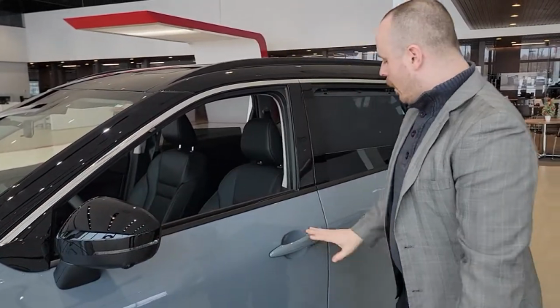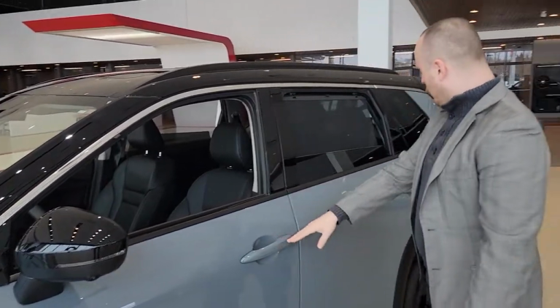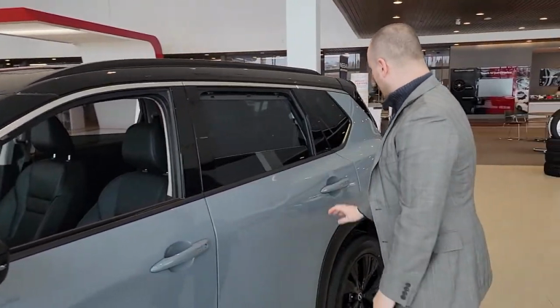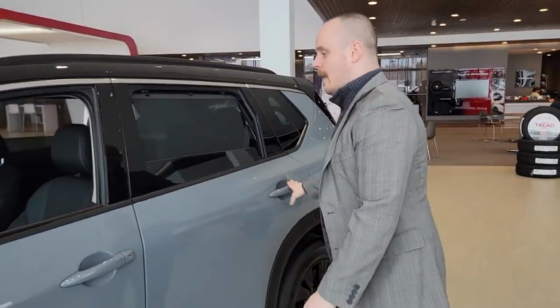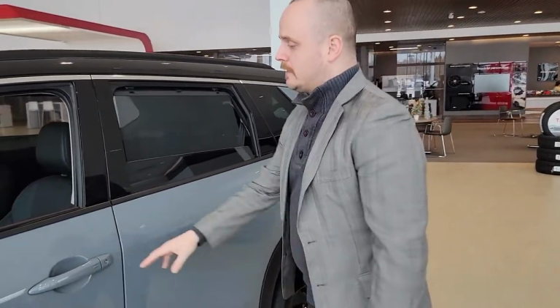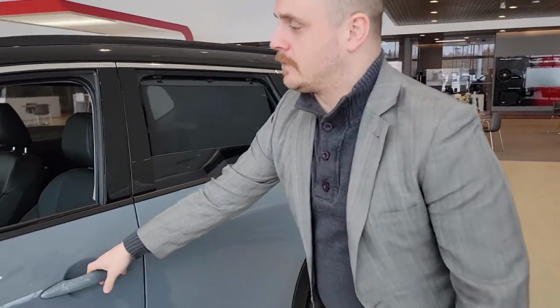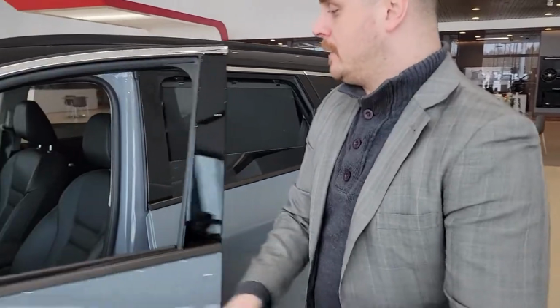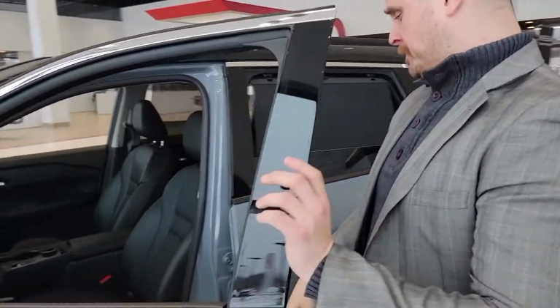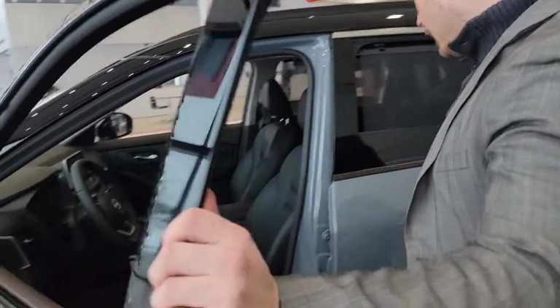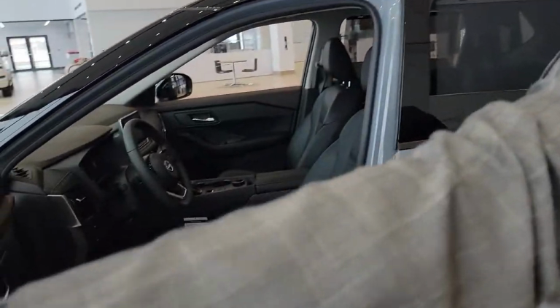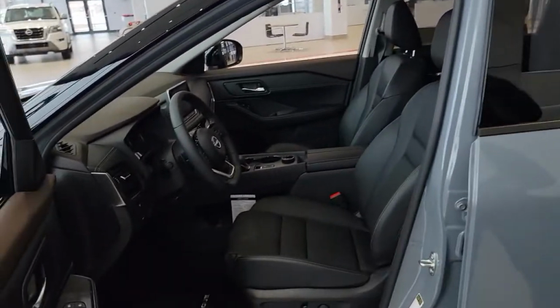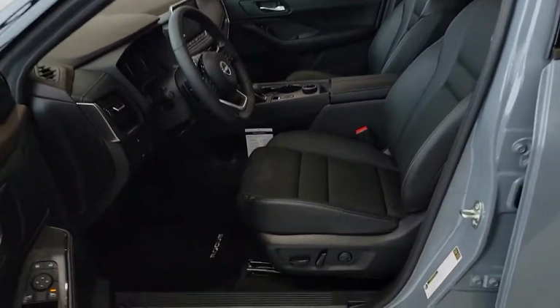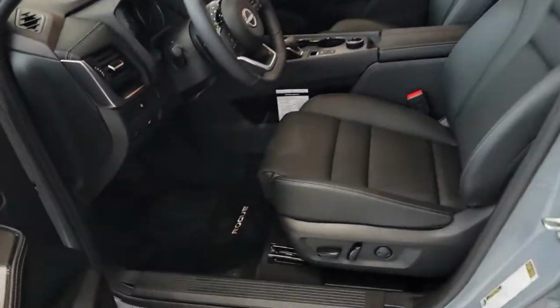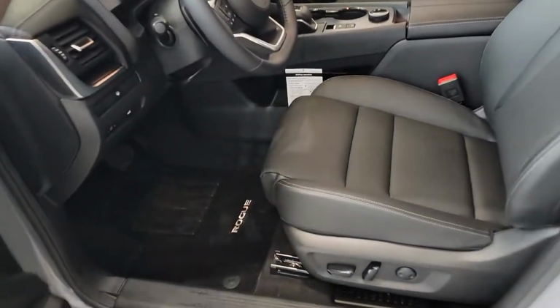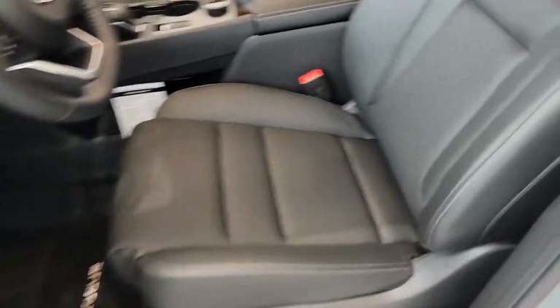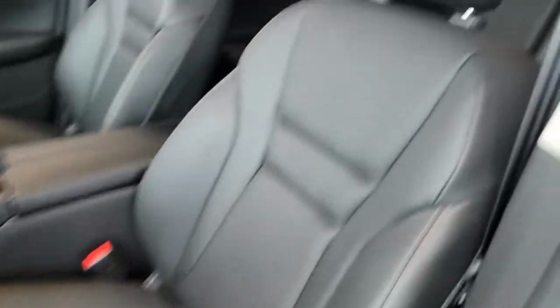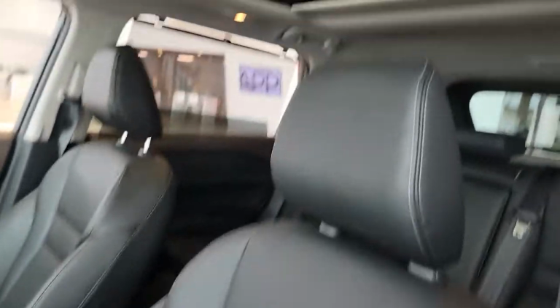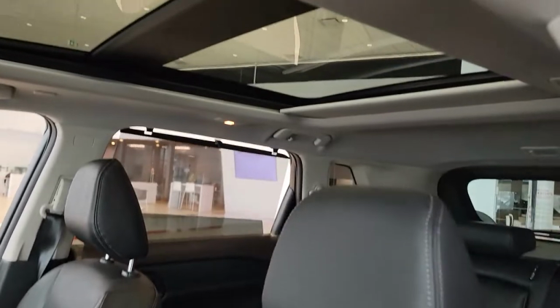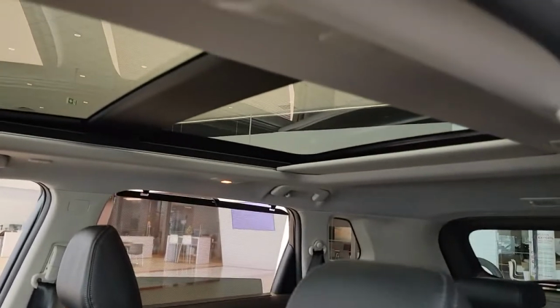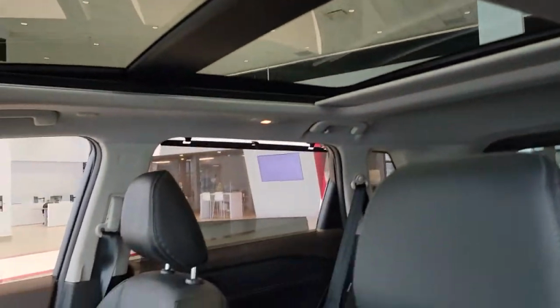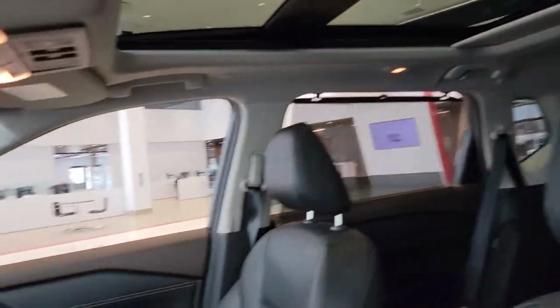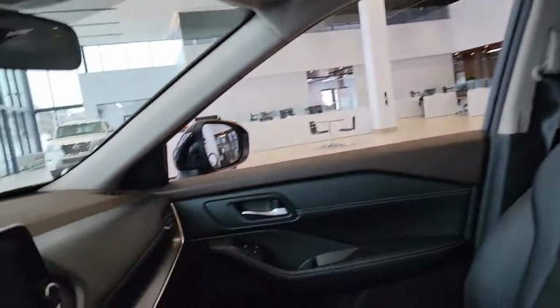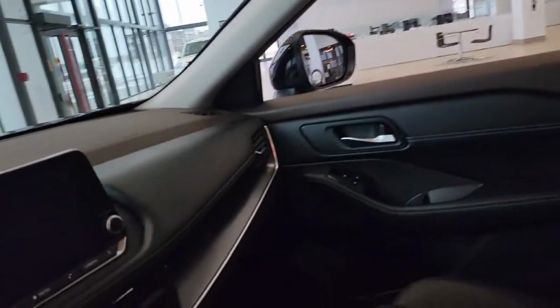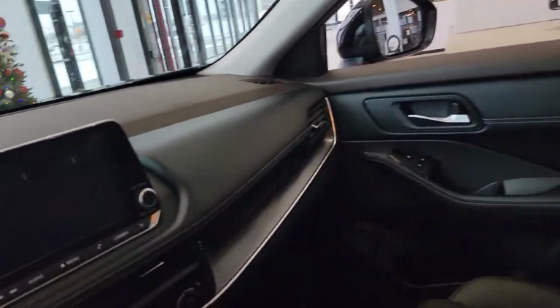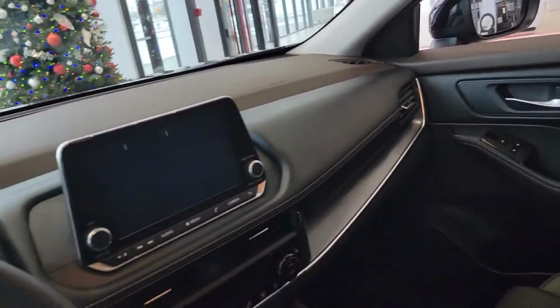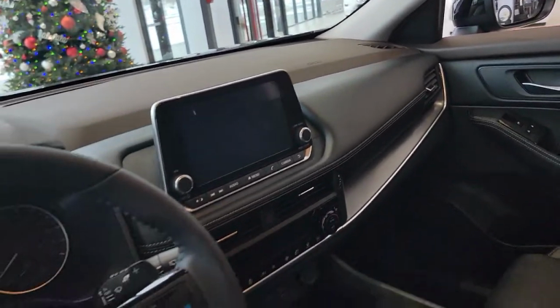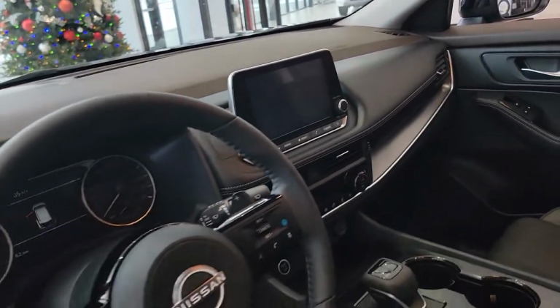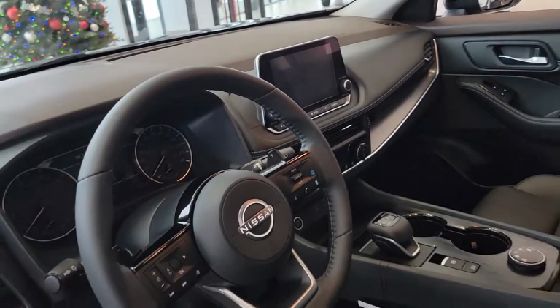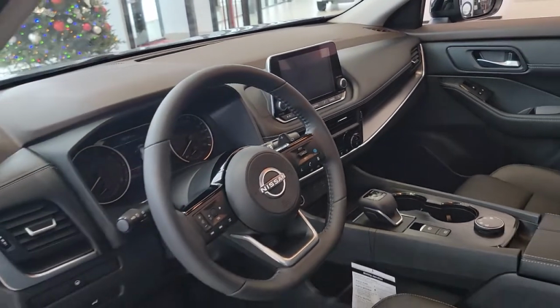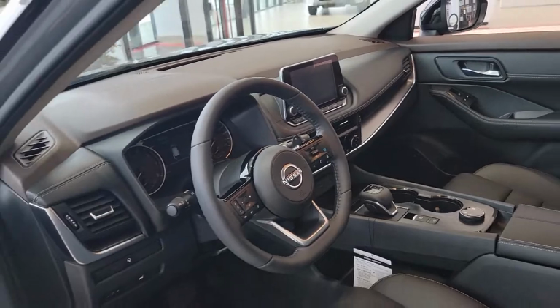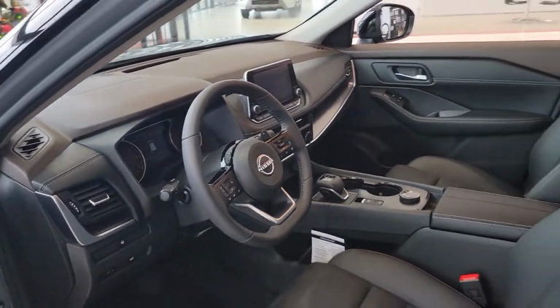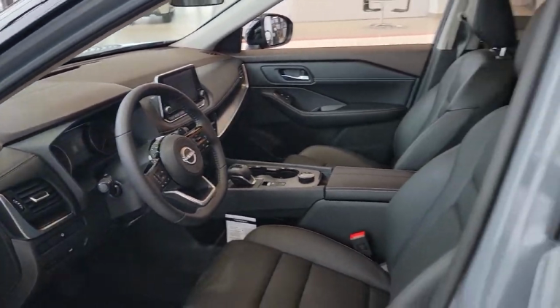All four doors have keyless entry on them. Now take a look on the inside — leather seats, power windows, power locks, power seats, dual climate control, and it has real heated seats.